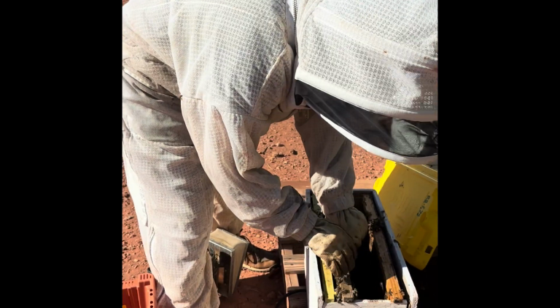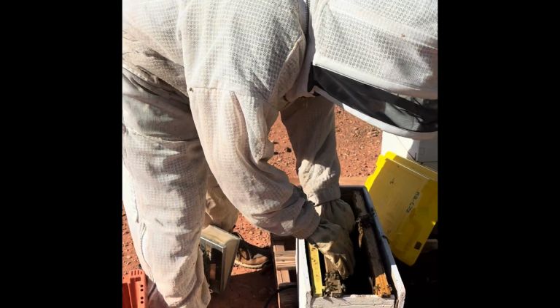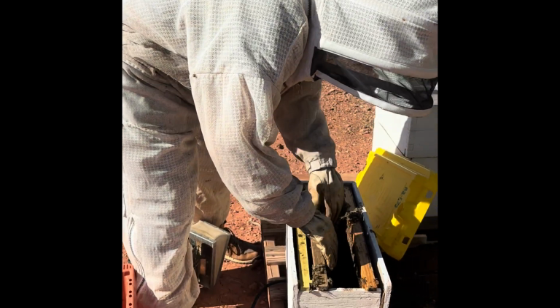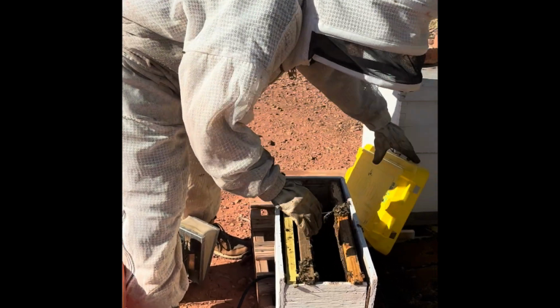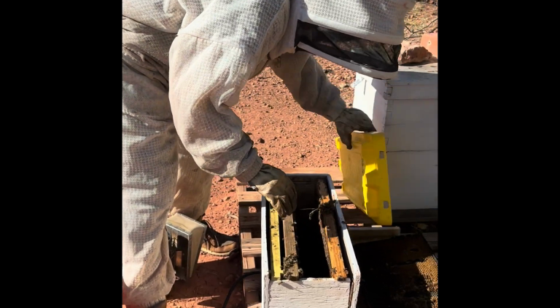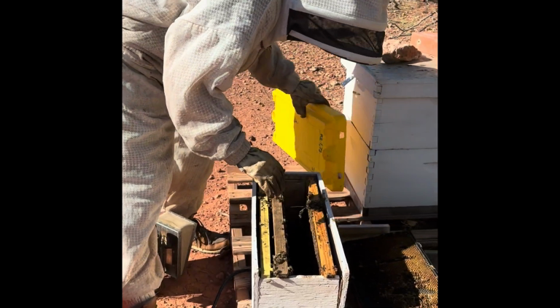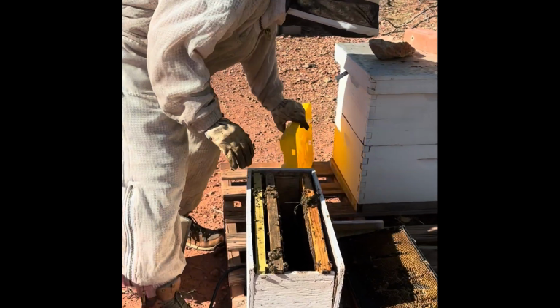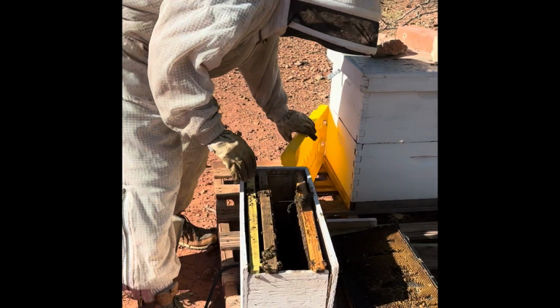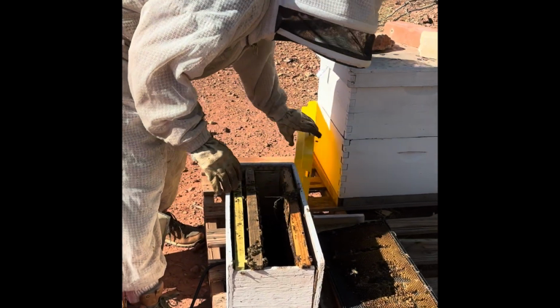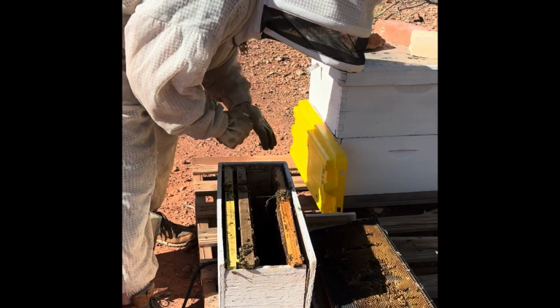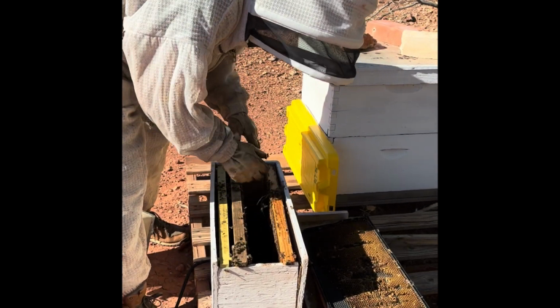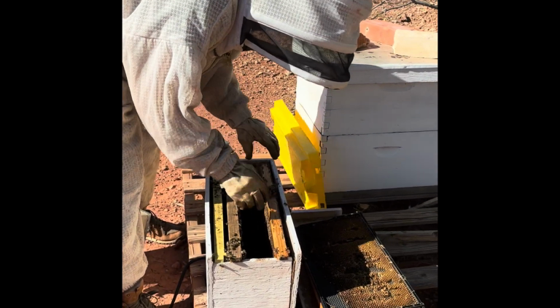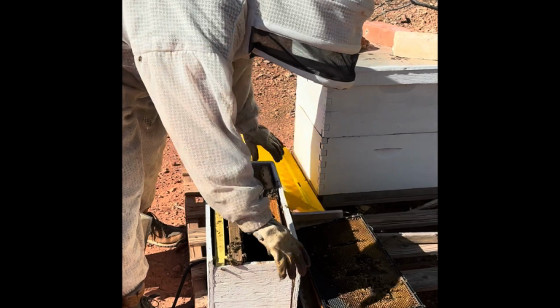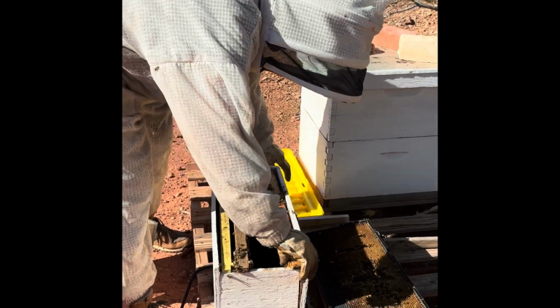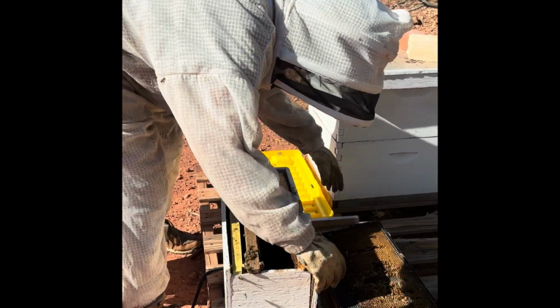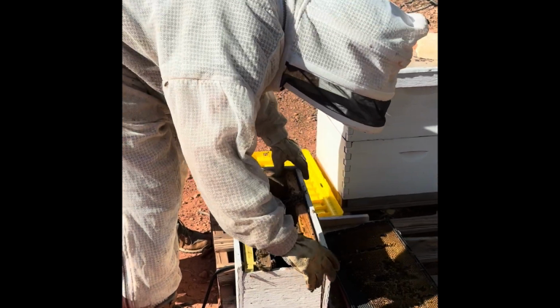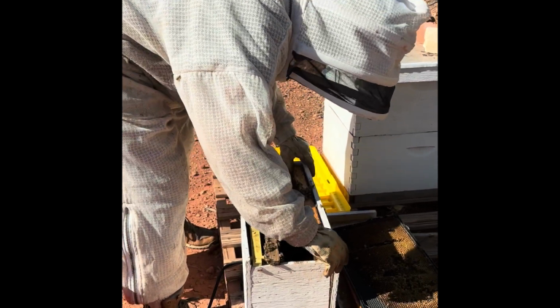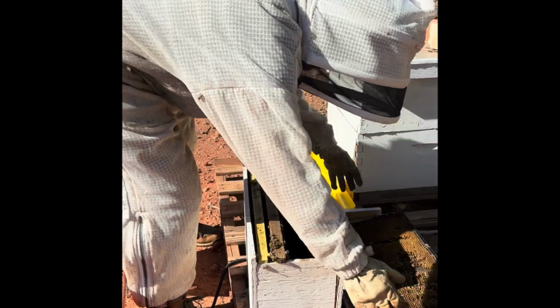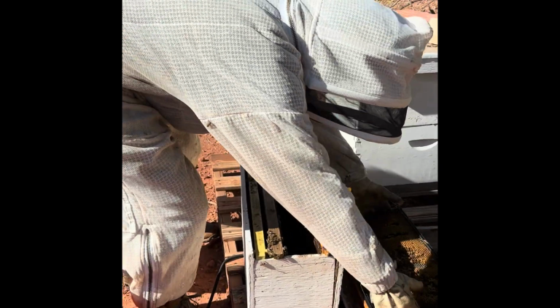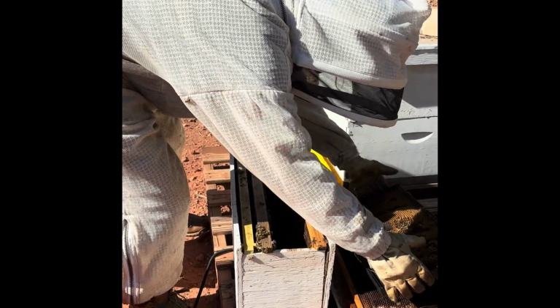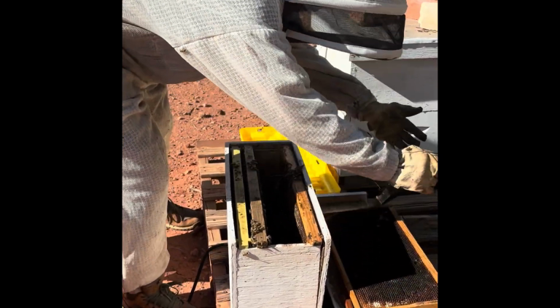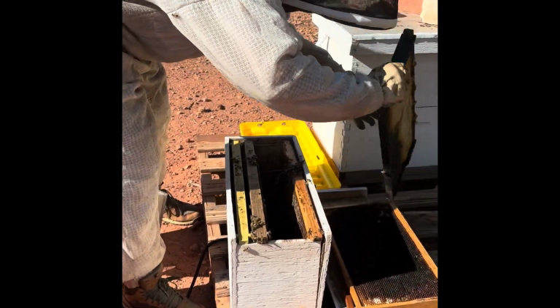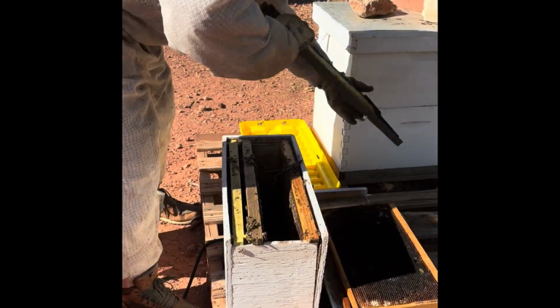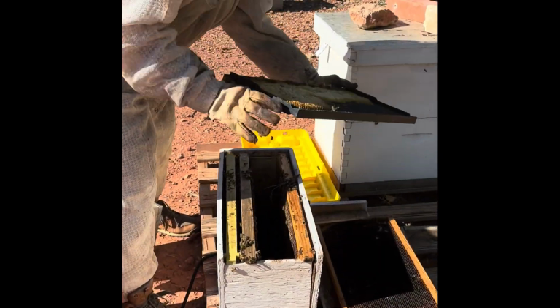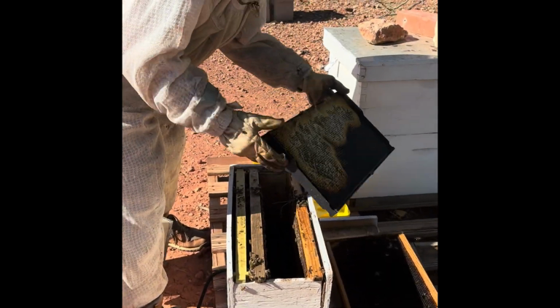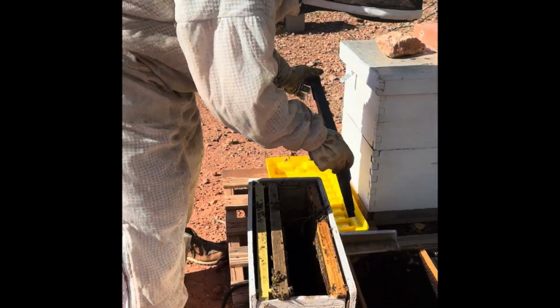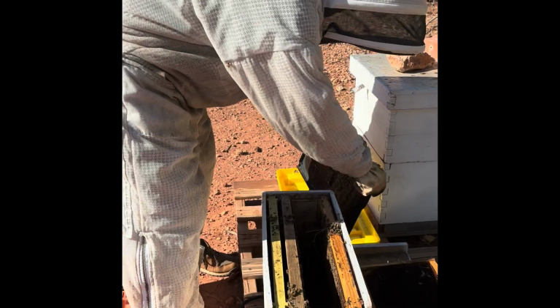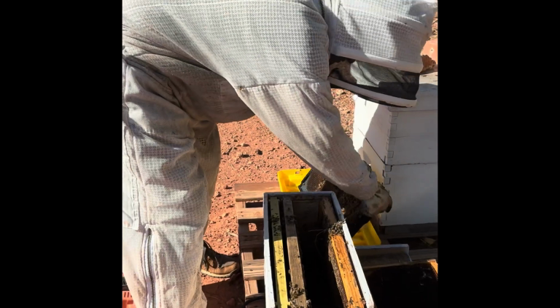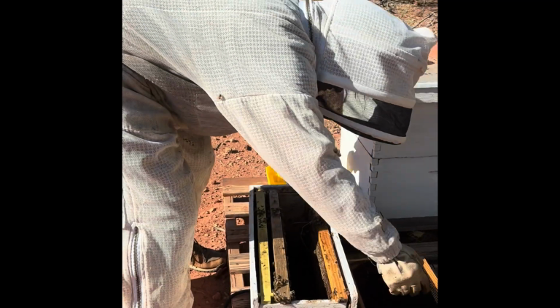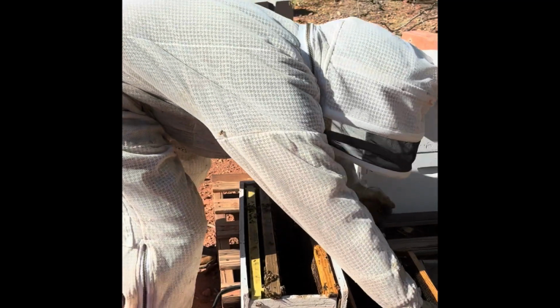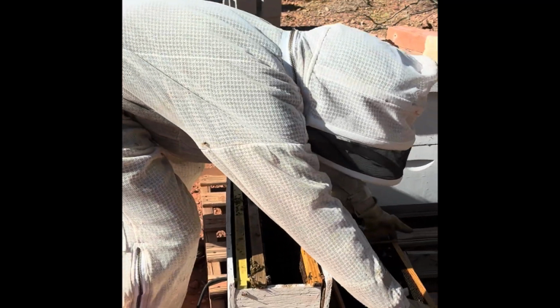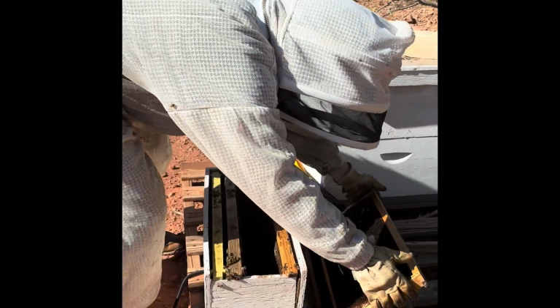And yeah, we just closed them up. We'll go check on them in a couple of days and see what their activity is like. If they don't have a queen or if it's not looking good, I'll just combine them into another colony that might be a little bit smaller.